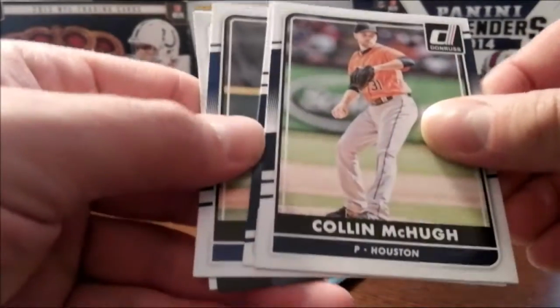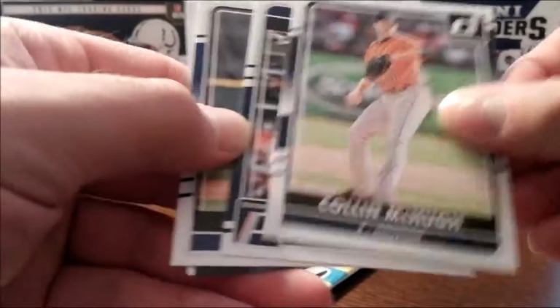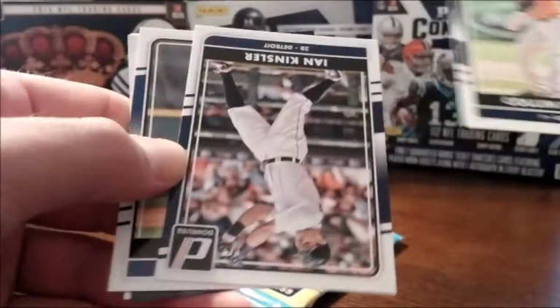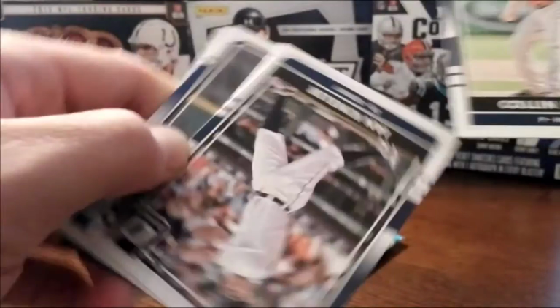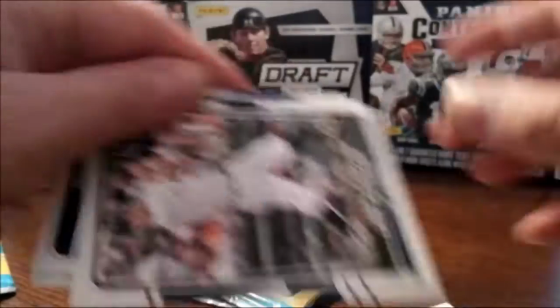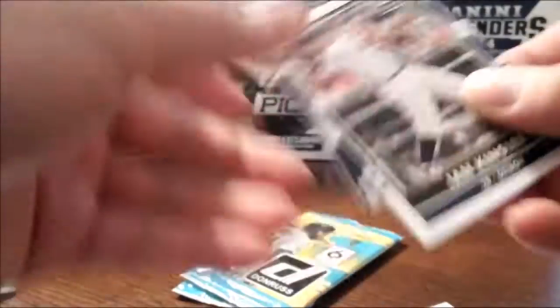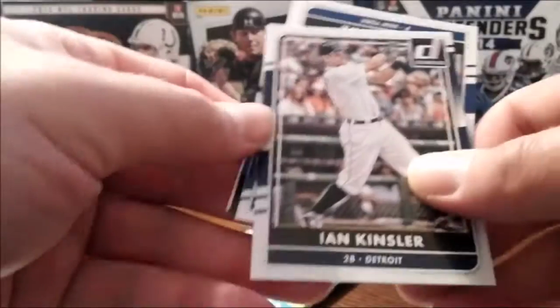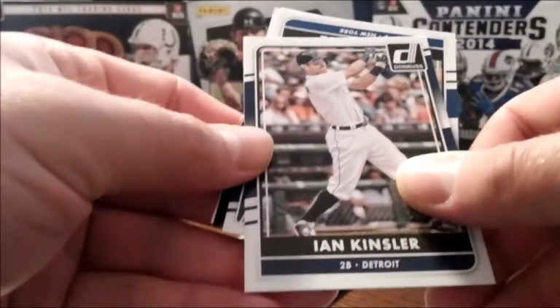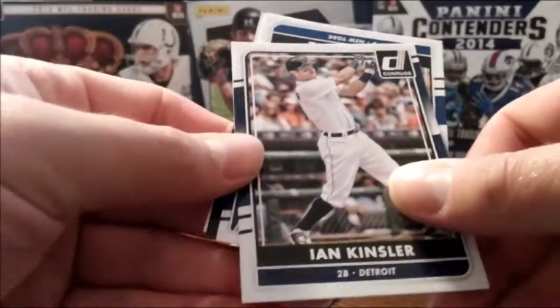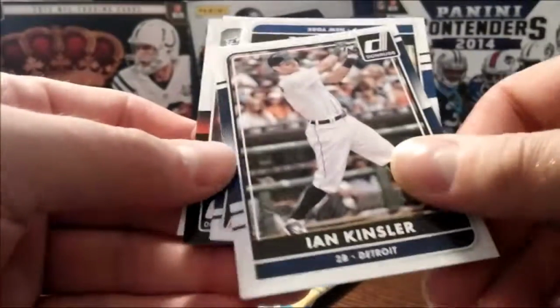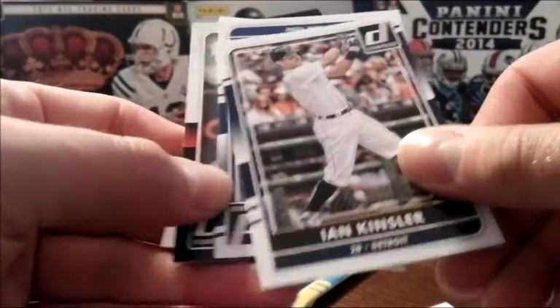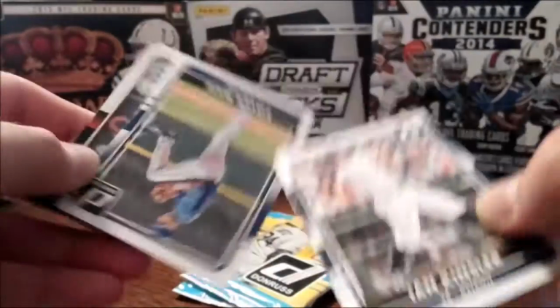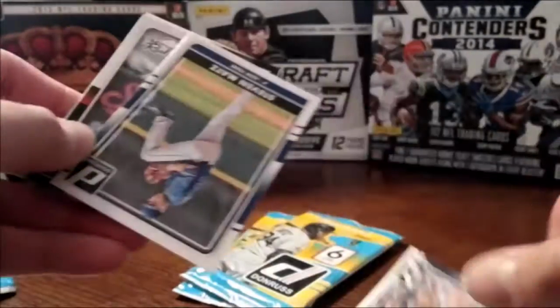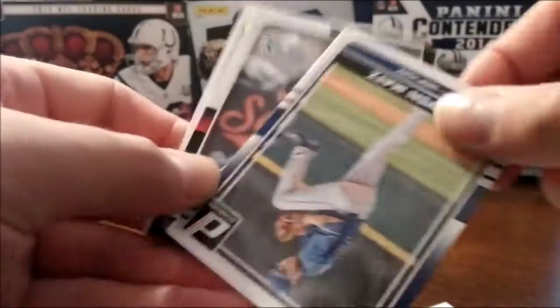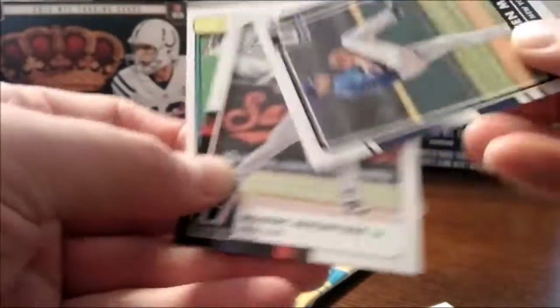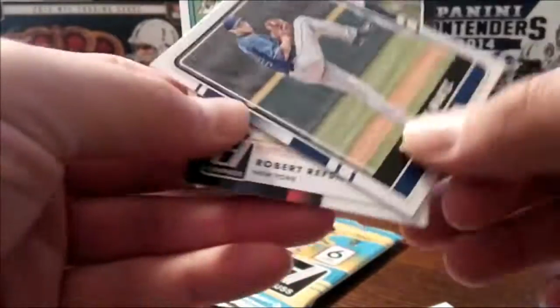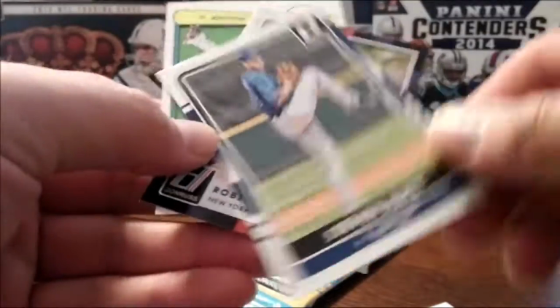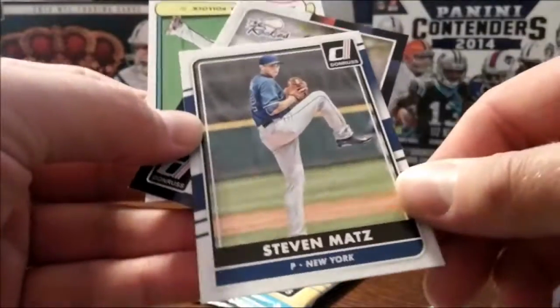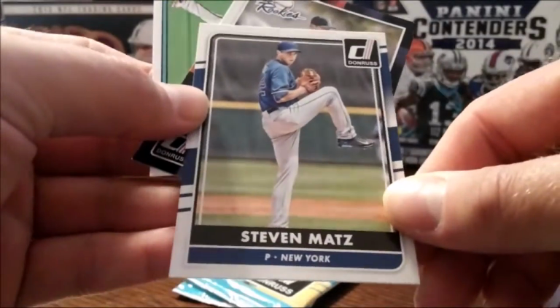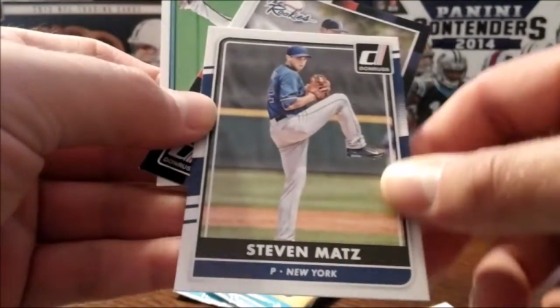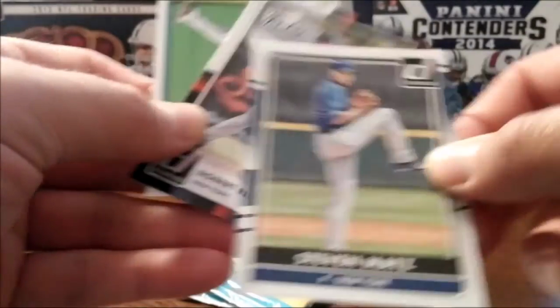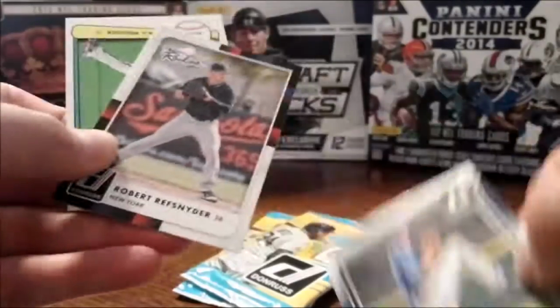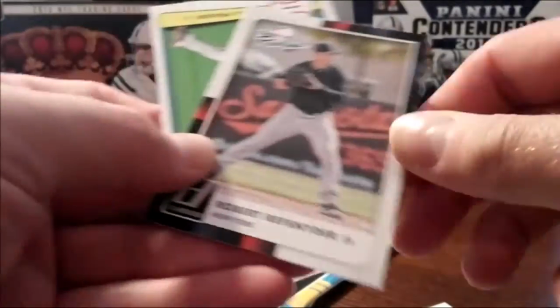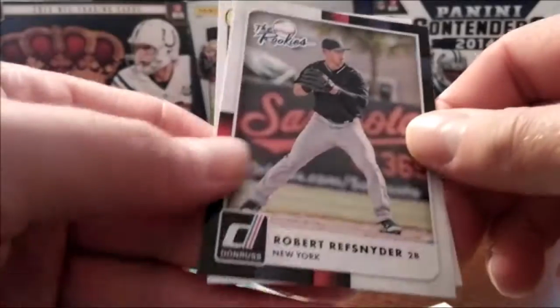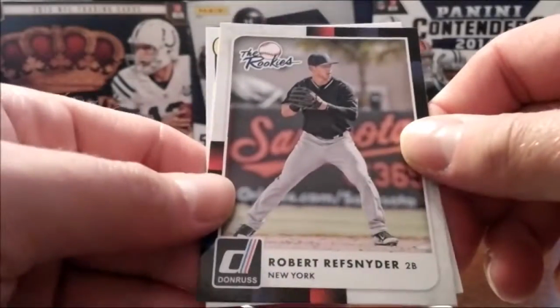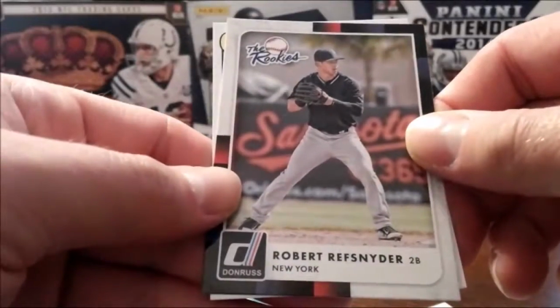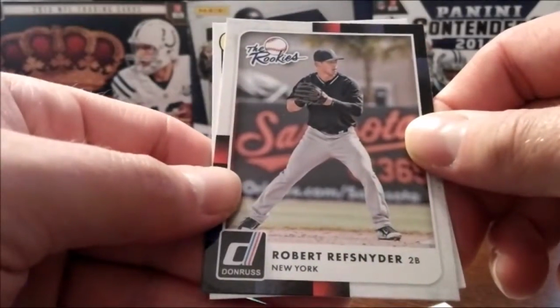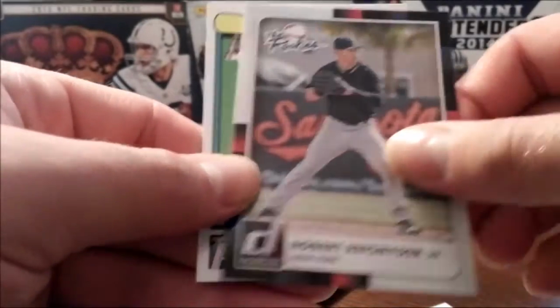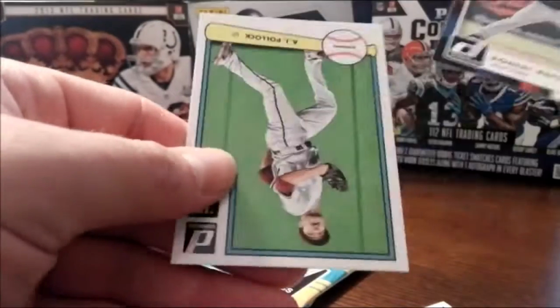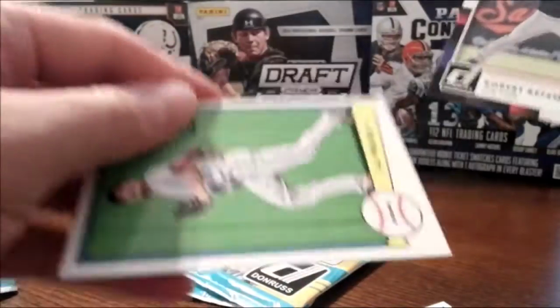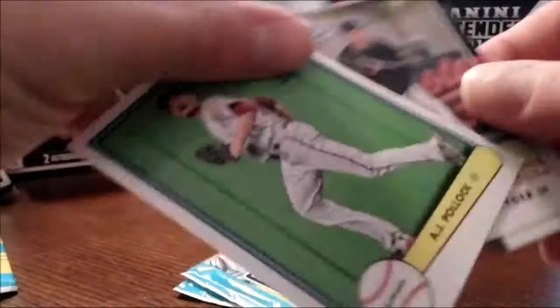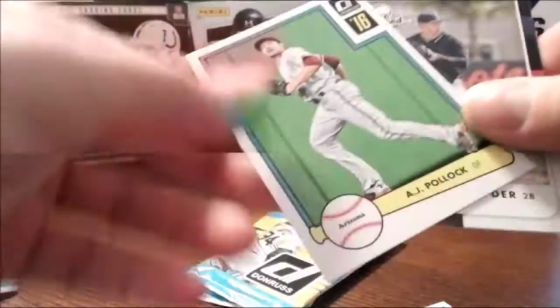Not really big on inserts, at least with these packs you get like one rookie or throwback card in them, but not much else outside of that.